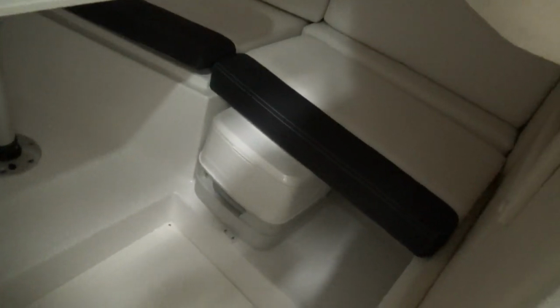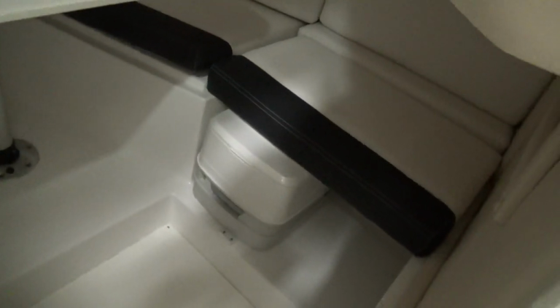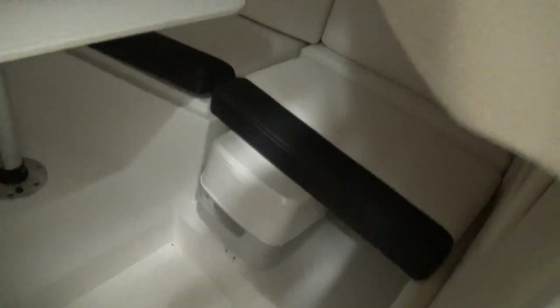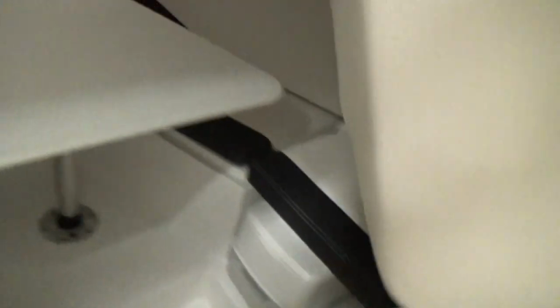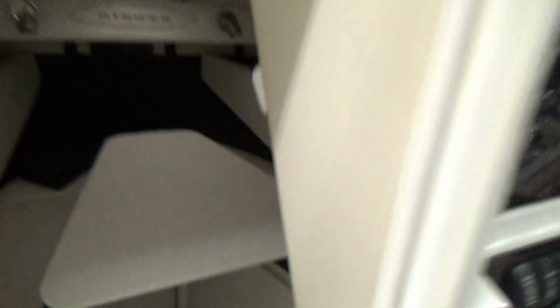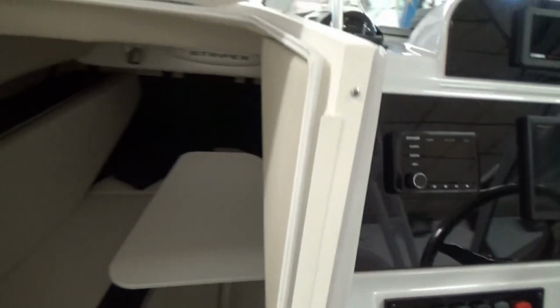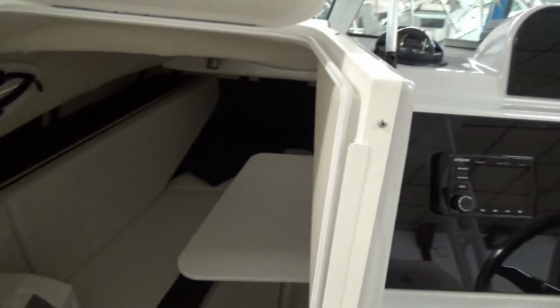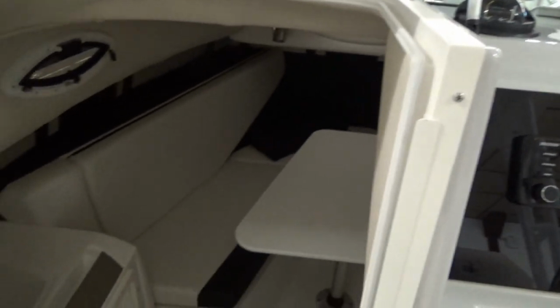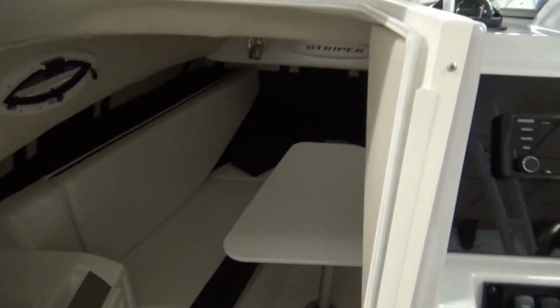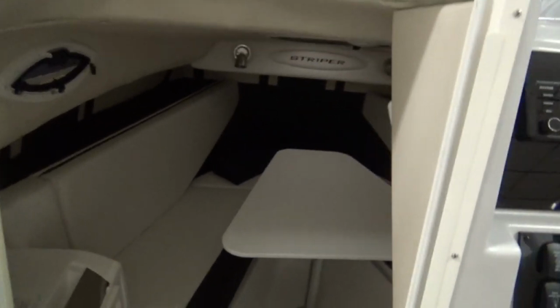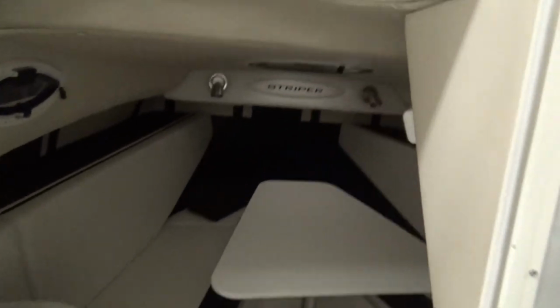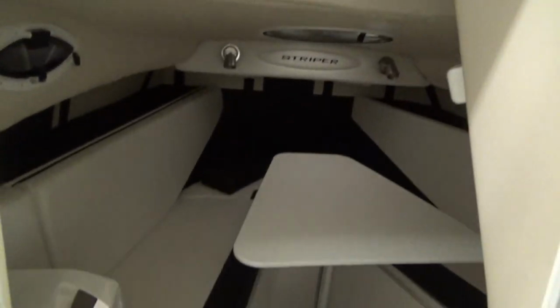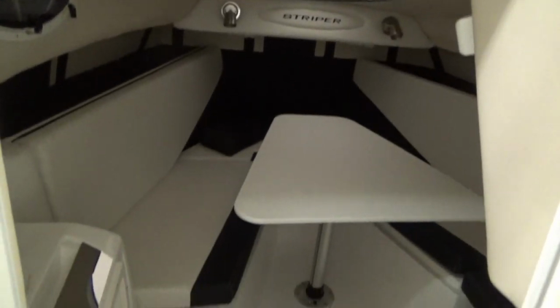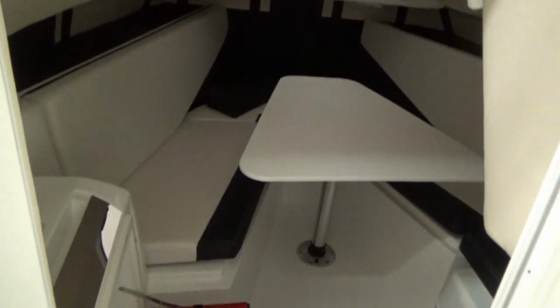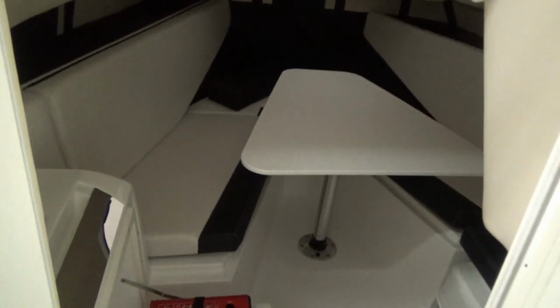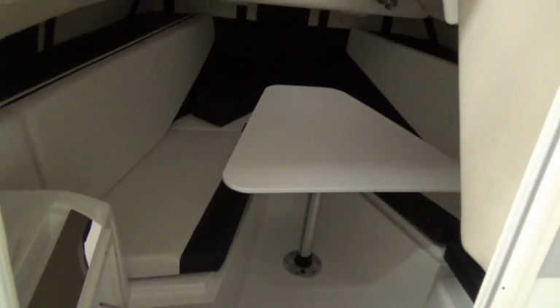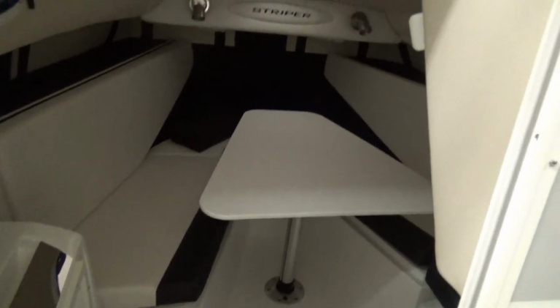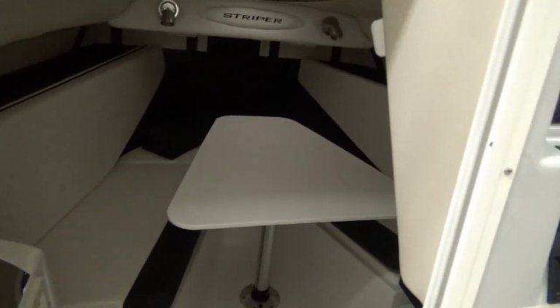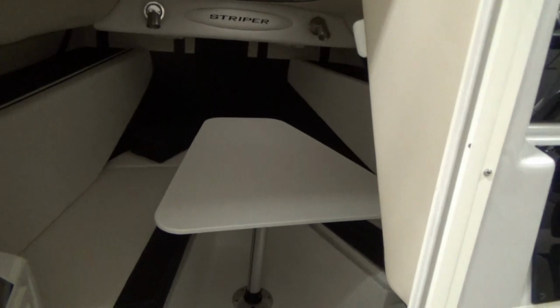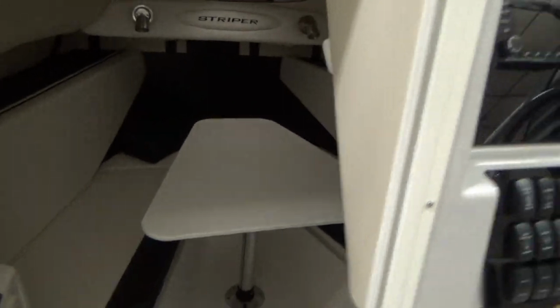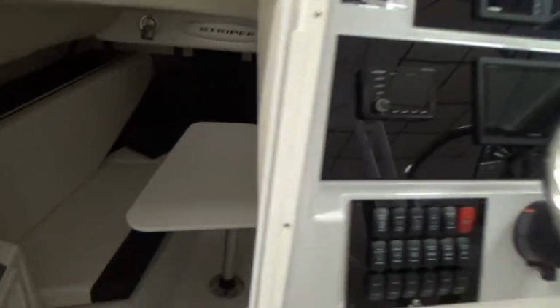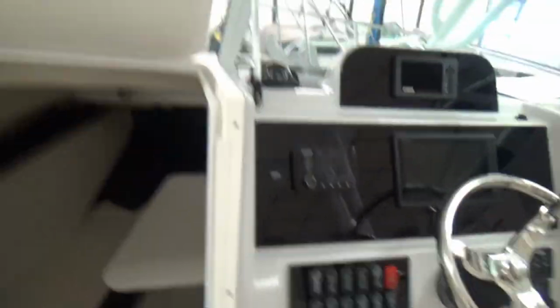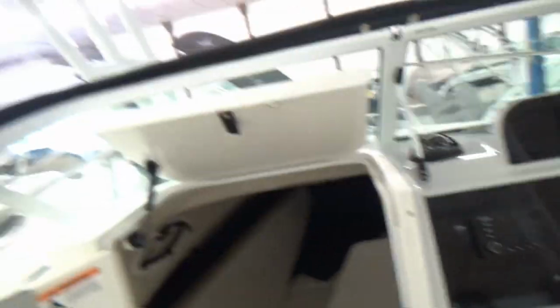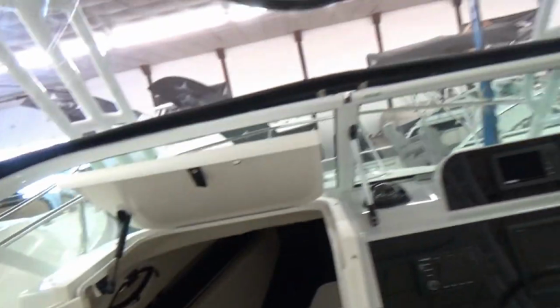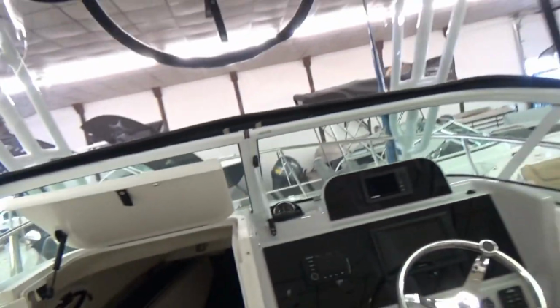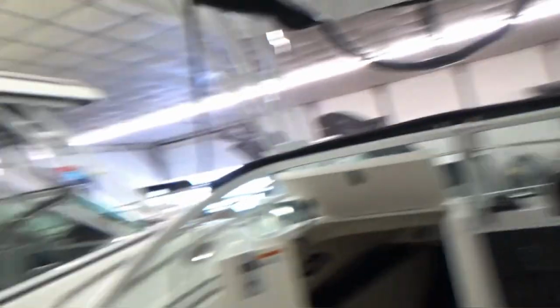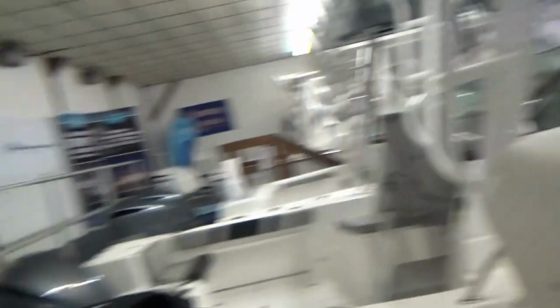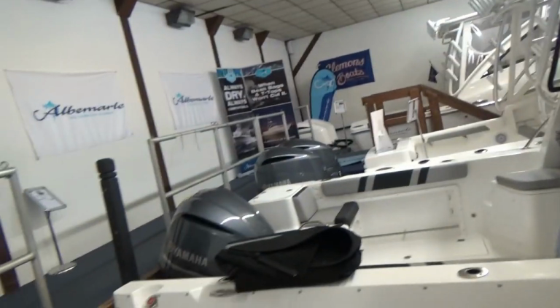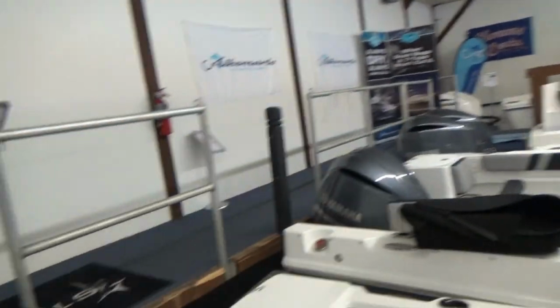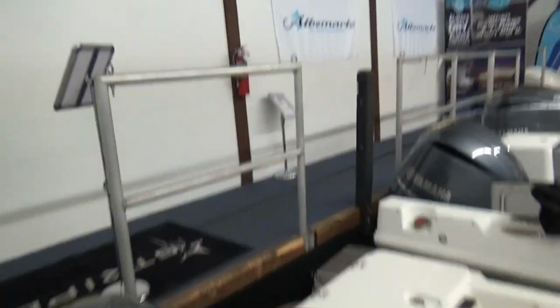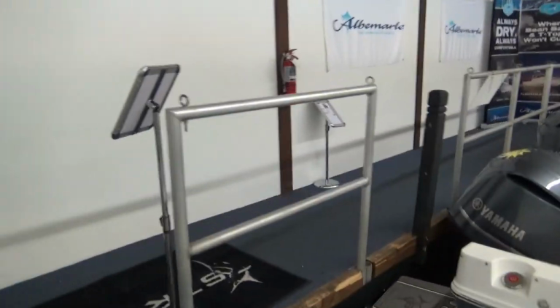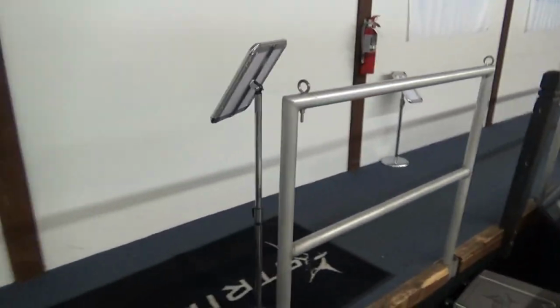There's also a porta potty on that side that does have a pump-out, so you don't have to pull it out. I'll back away to get a better look at it here. It's a nice v-berth that fills in to make a bed.